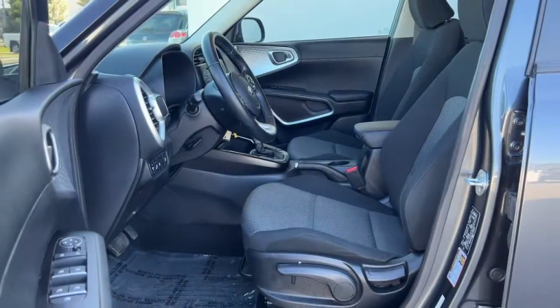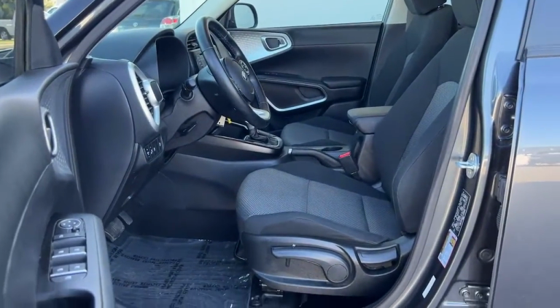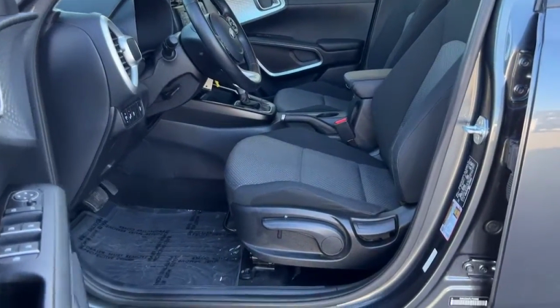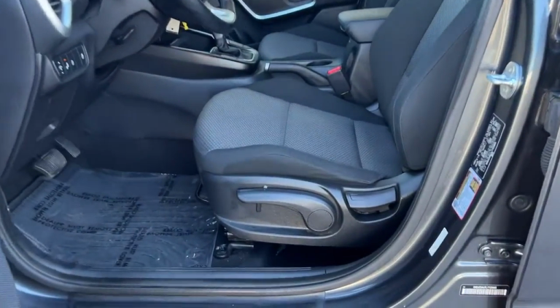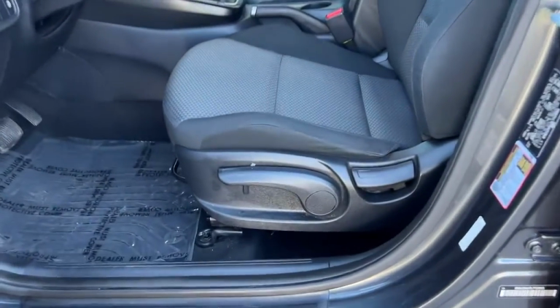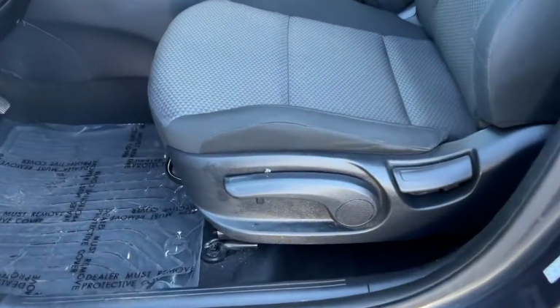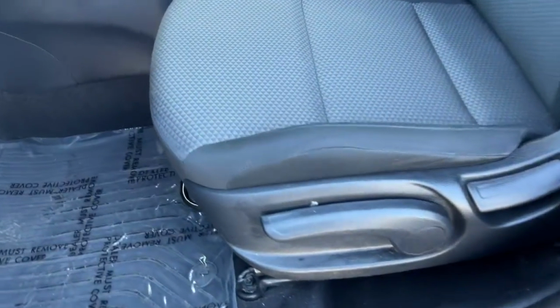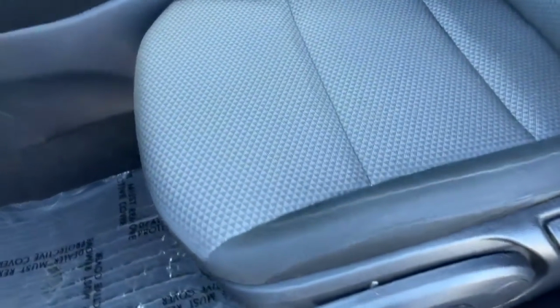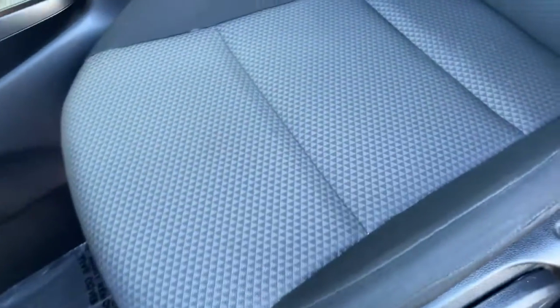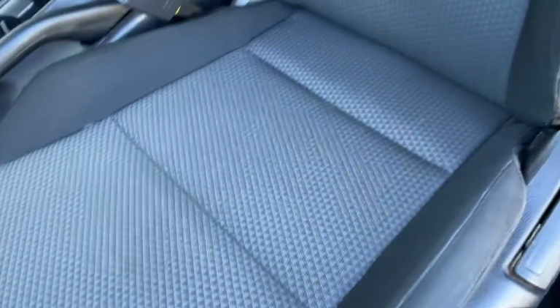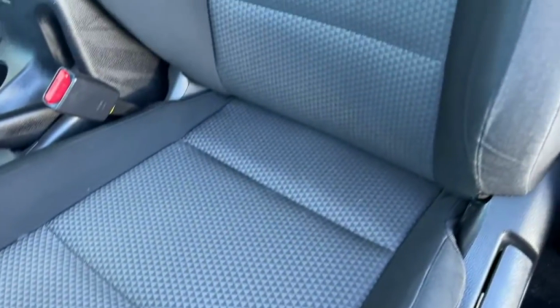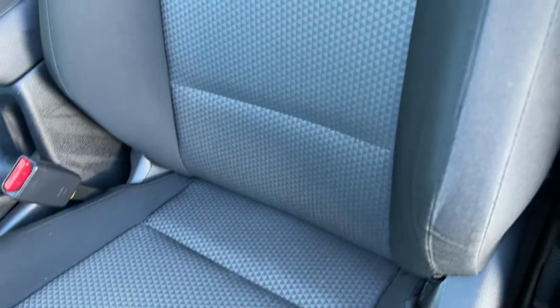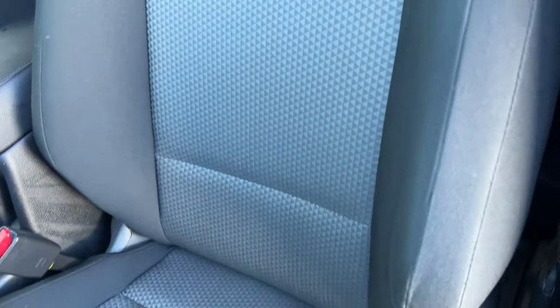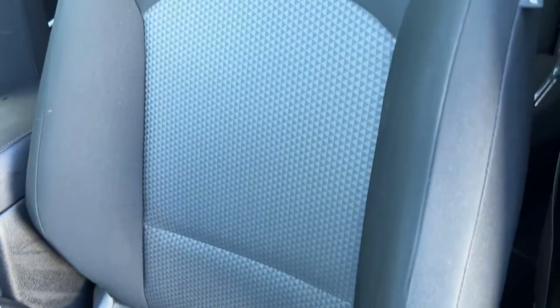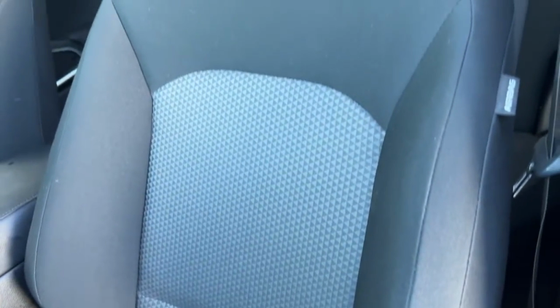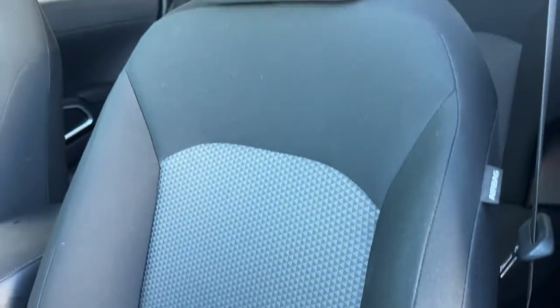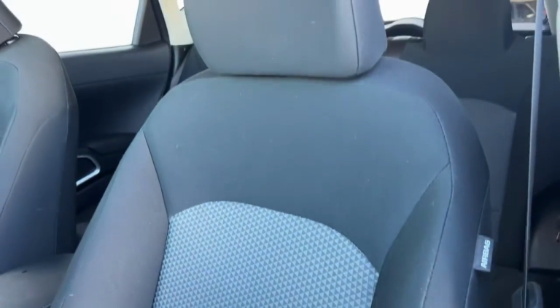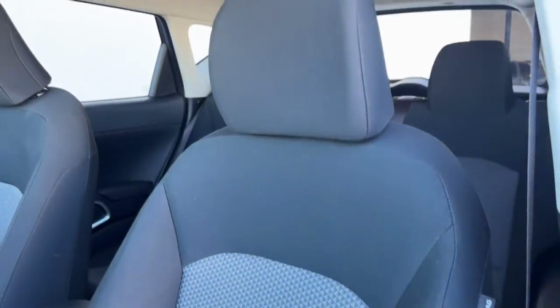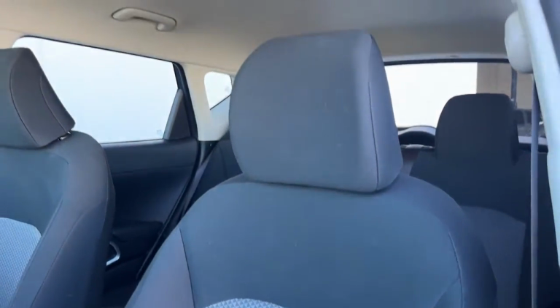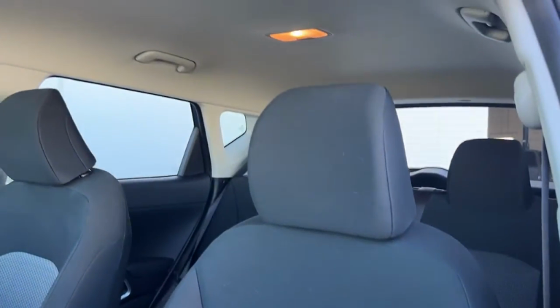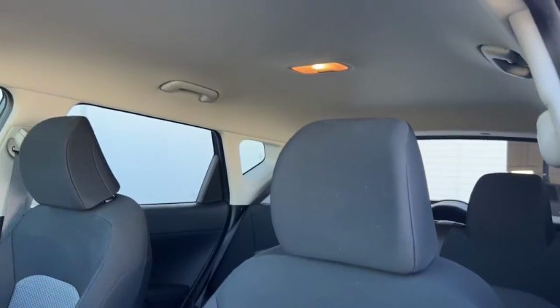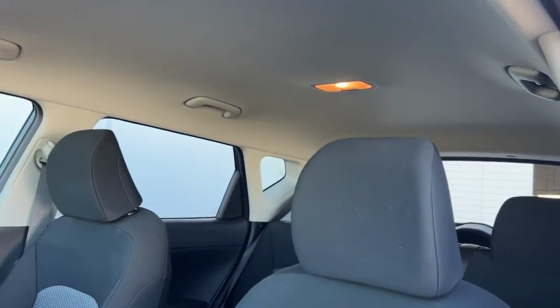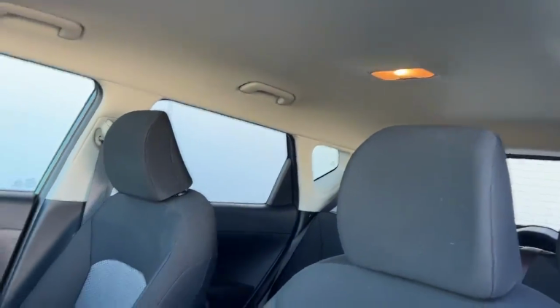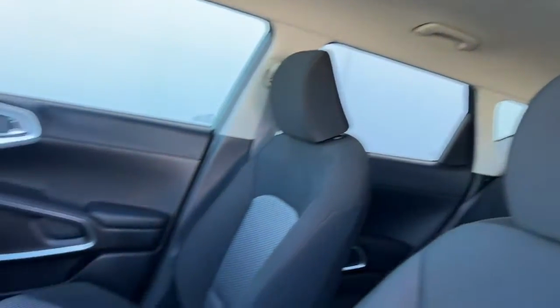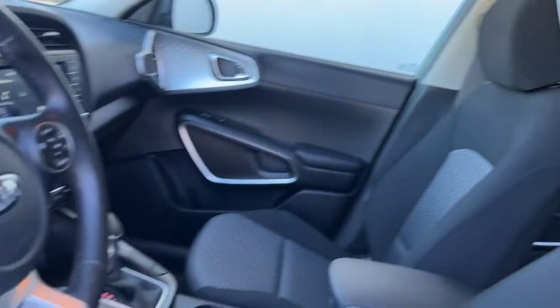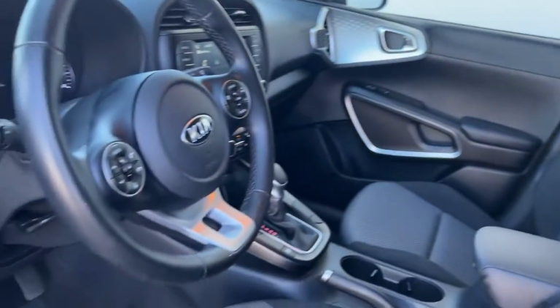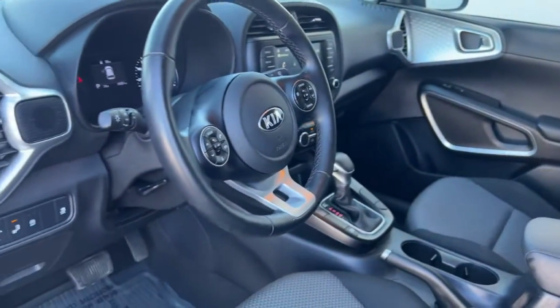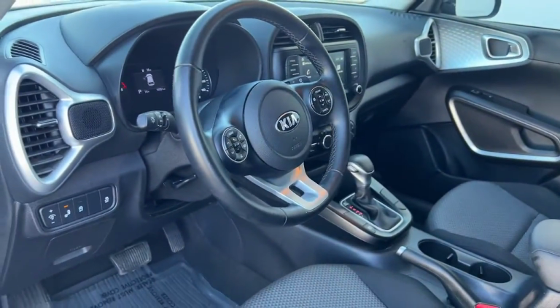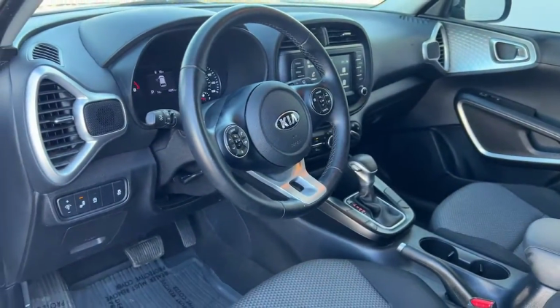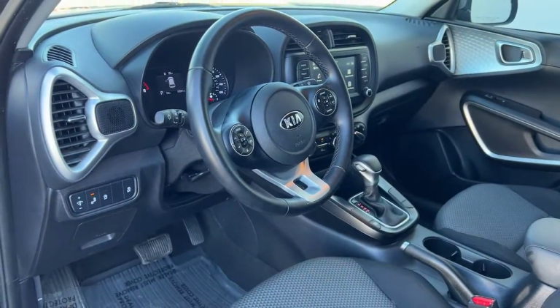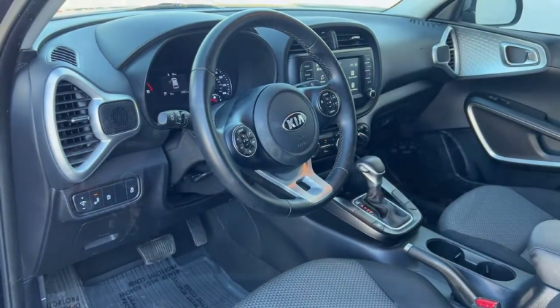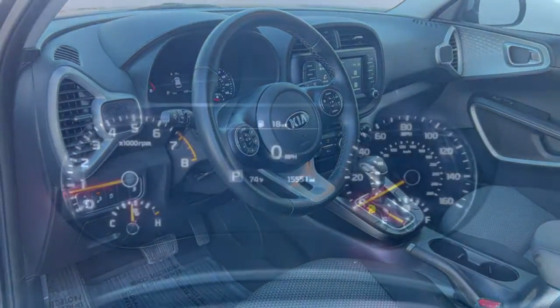Keyless entry, fog lamps, aluminum wheels, electronic stability control, intermittent wipers, tire pressure monitoring system, trip computer, bucket seats, power windows, four-wheel disc brakes.